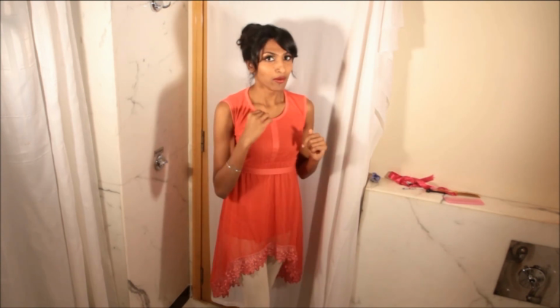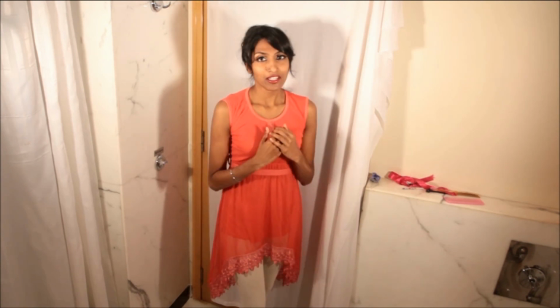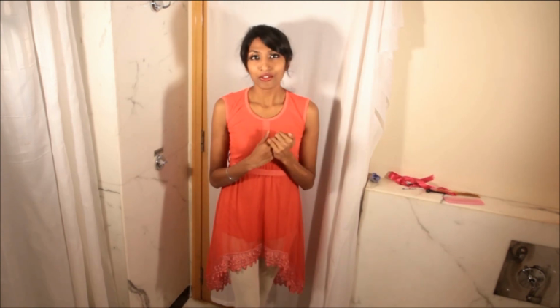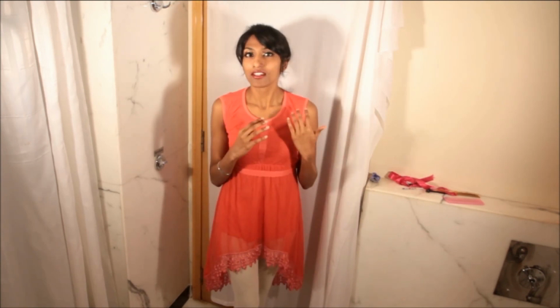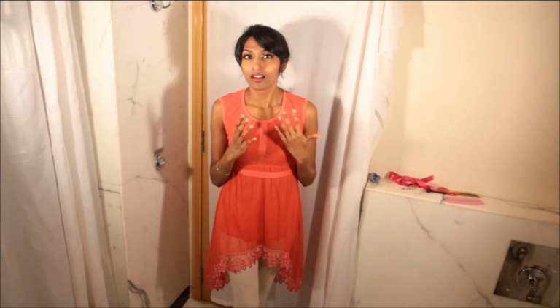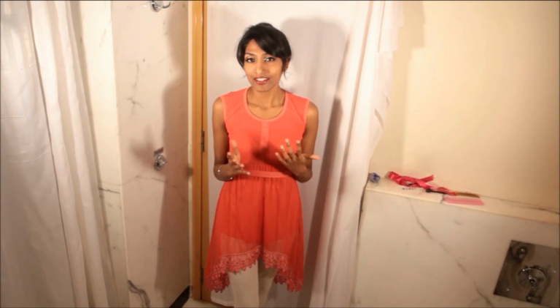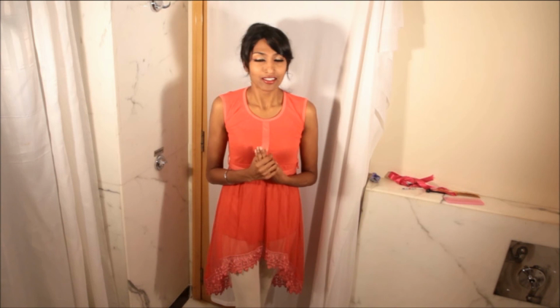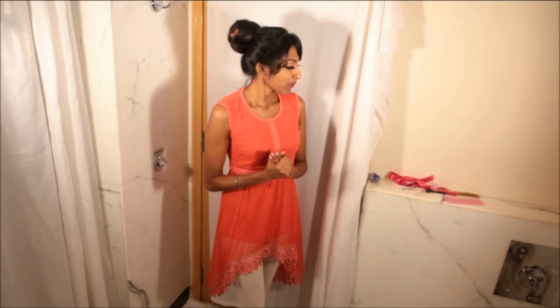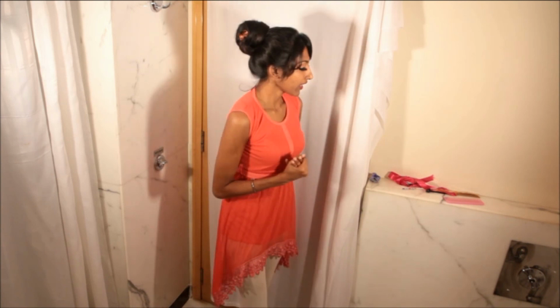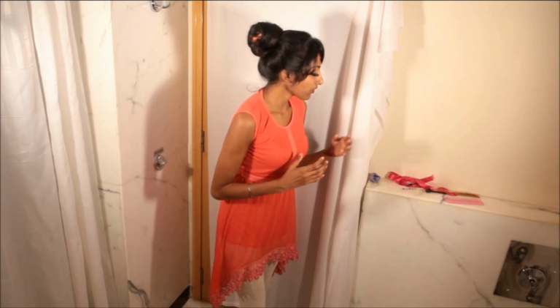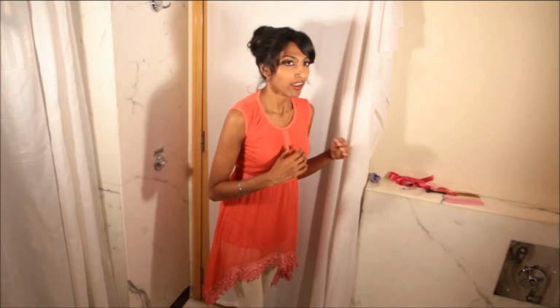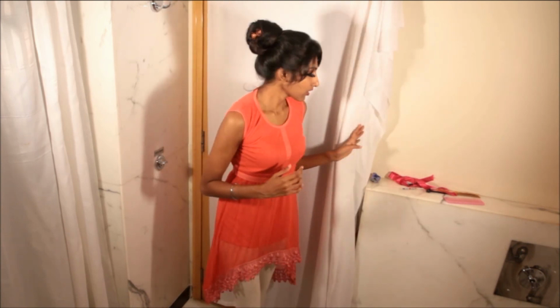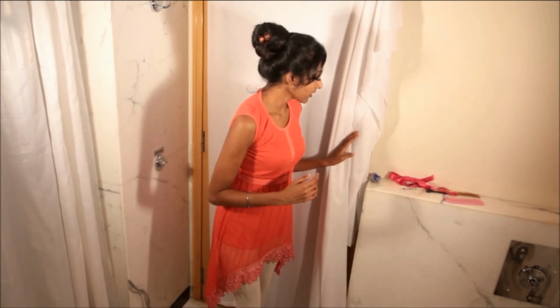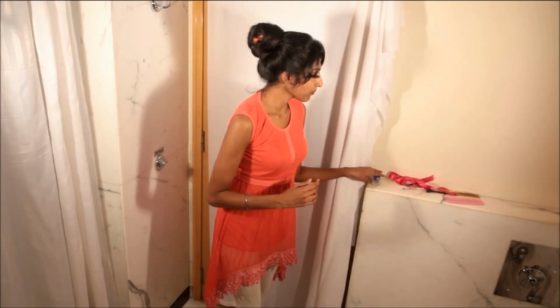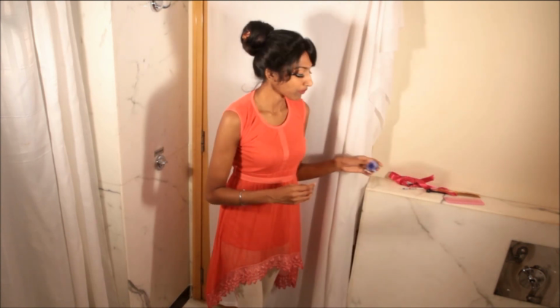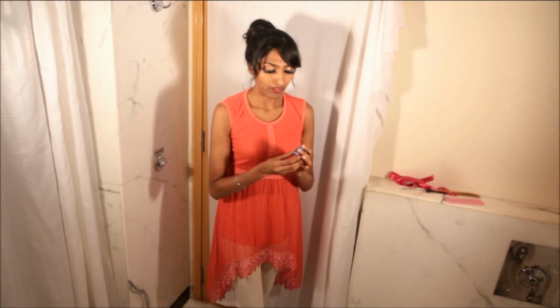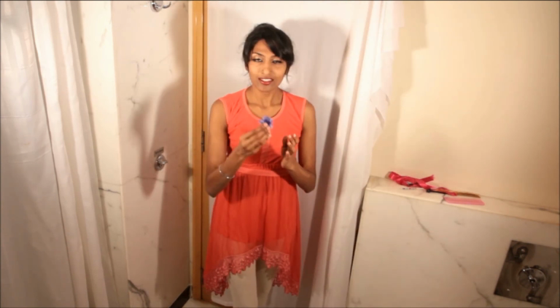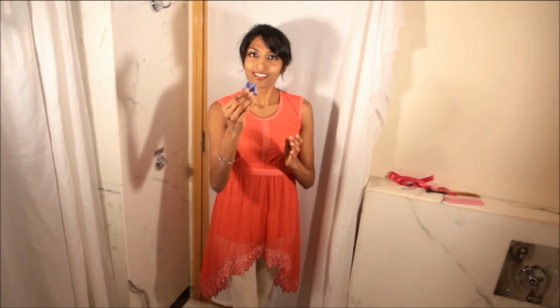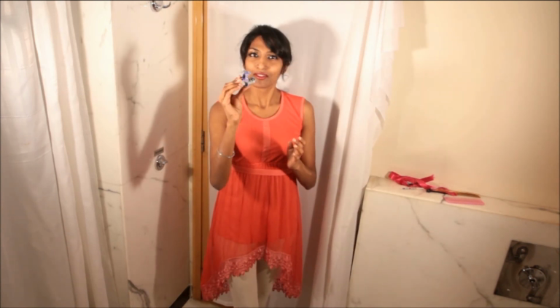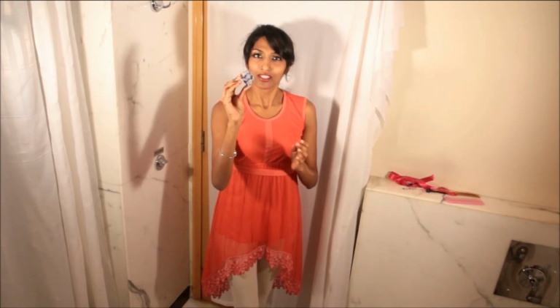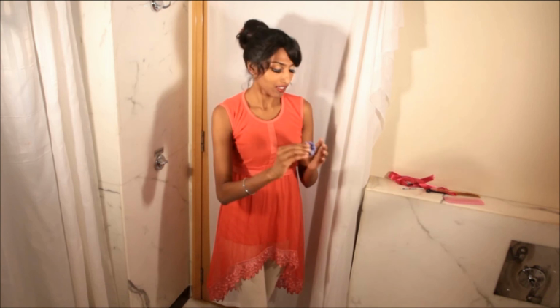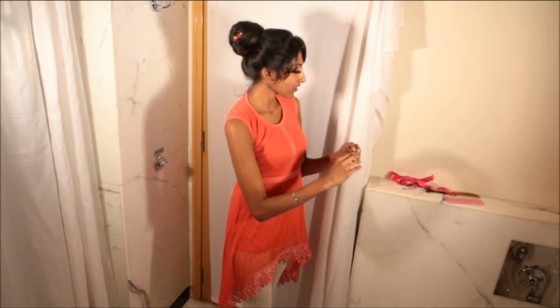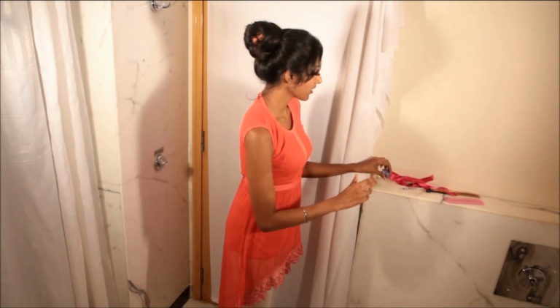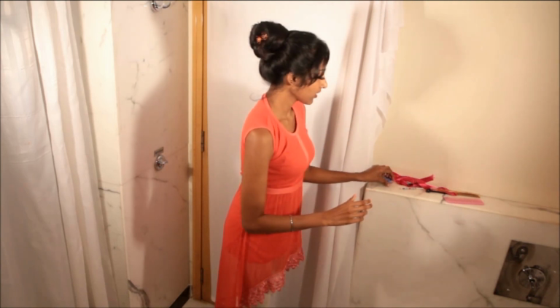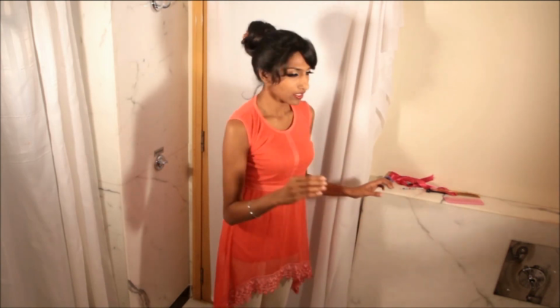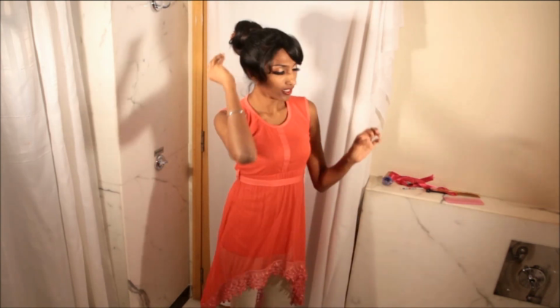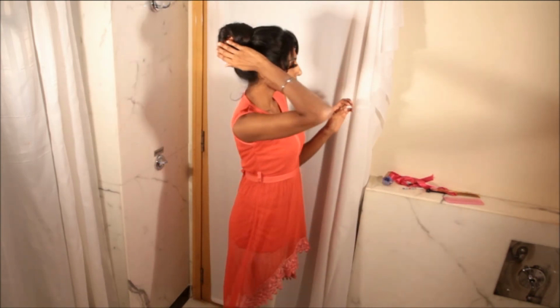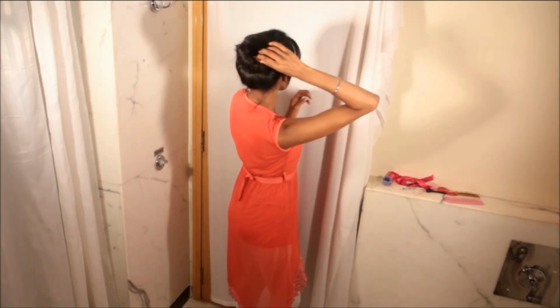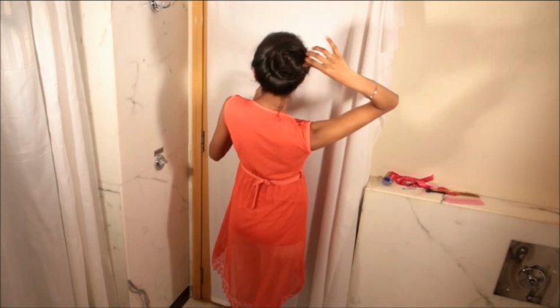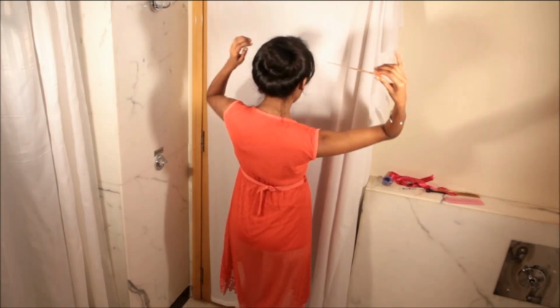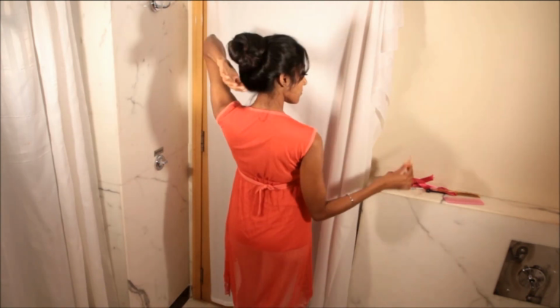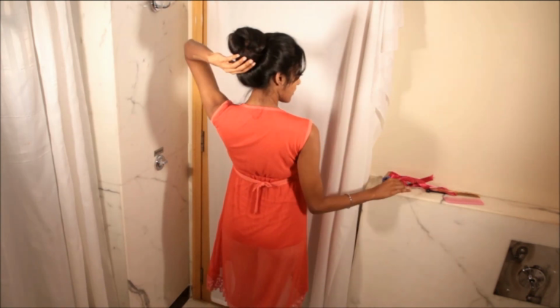Now I am going to show you another hairstyle with the help of a claw clip. This is the clip I am going to use. I am going to take out my chopstick first.